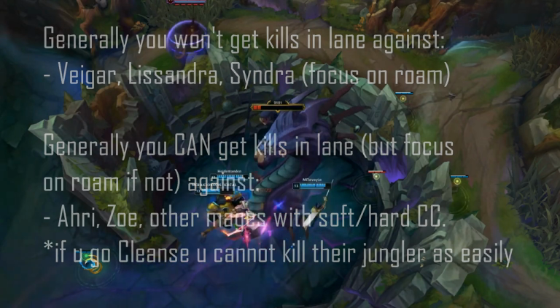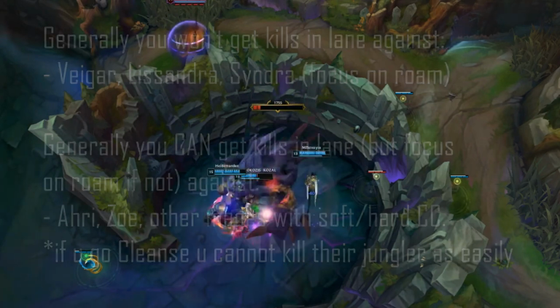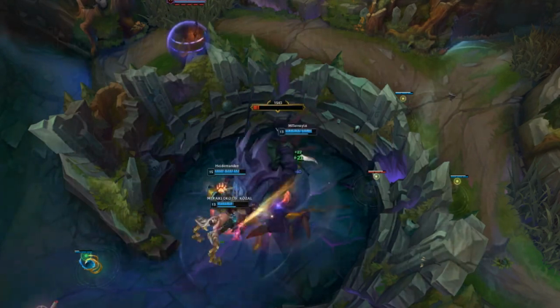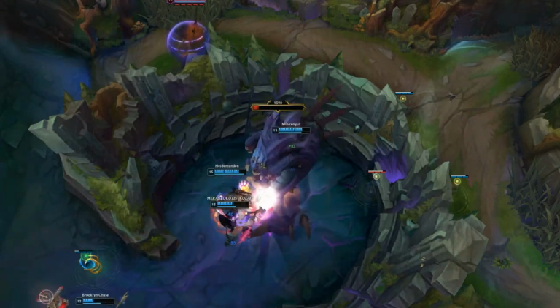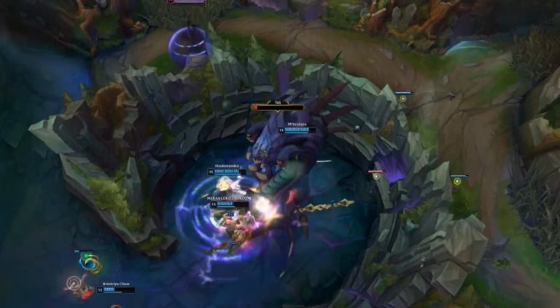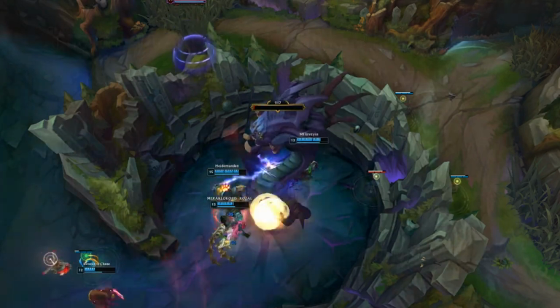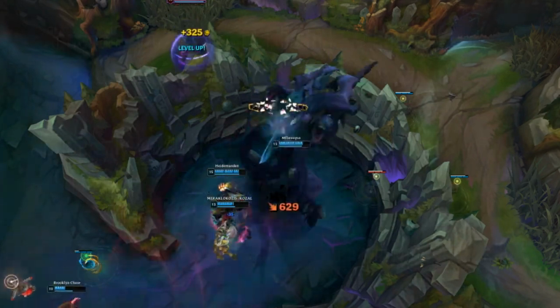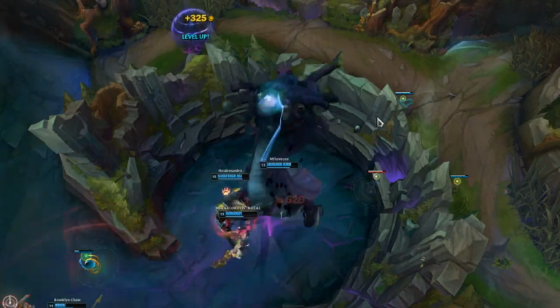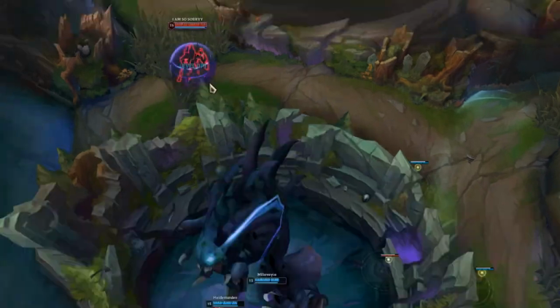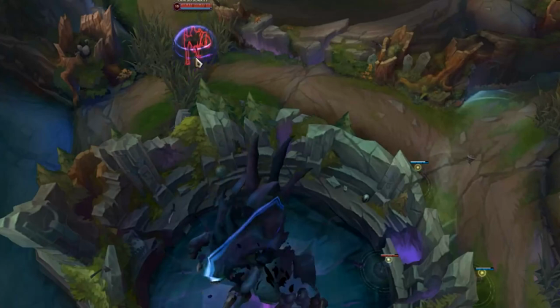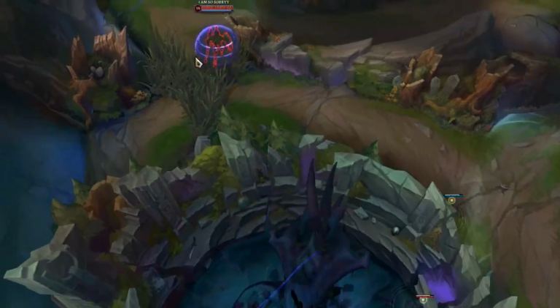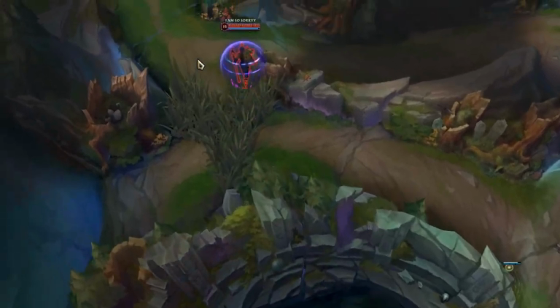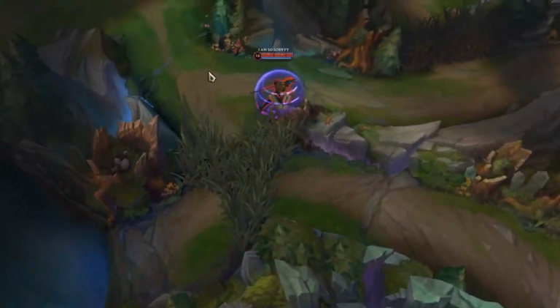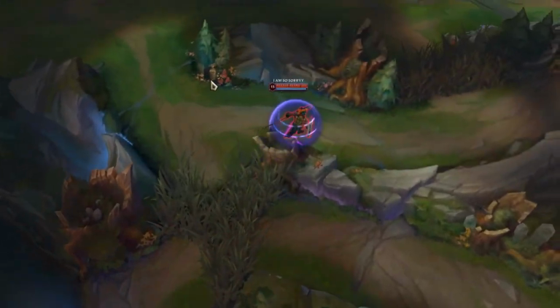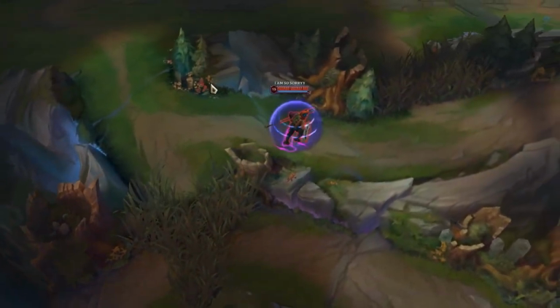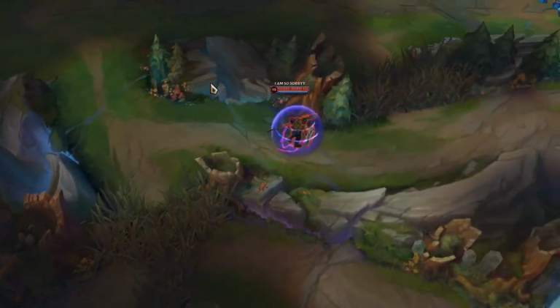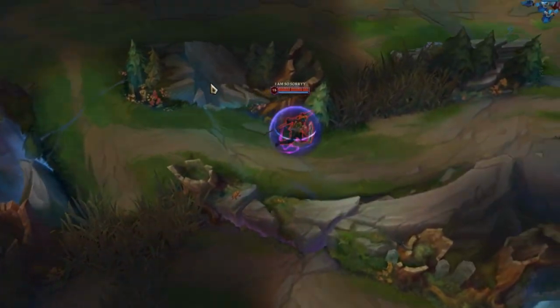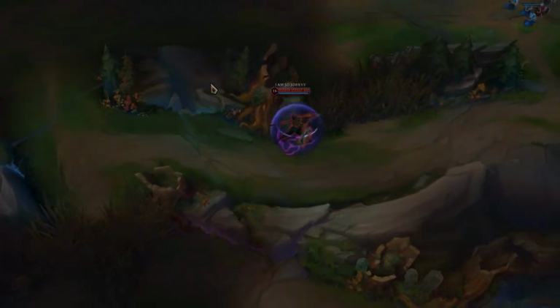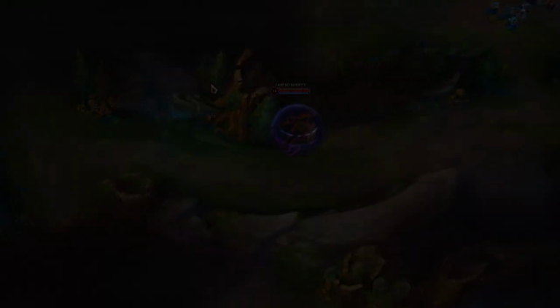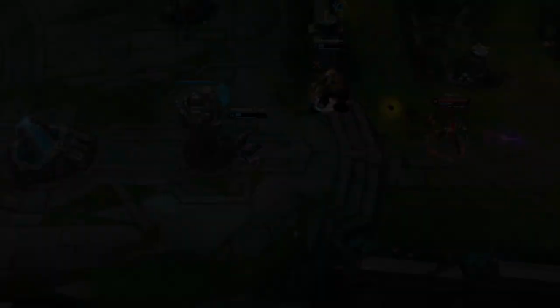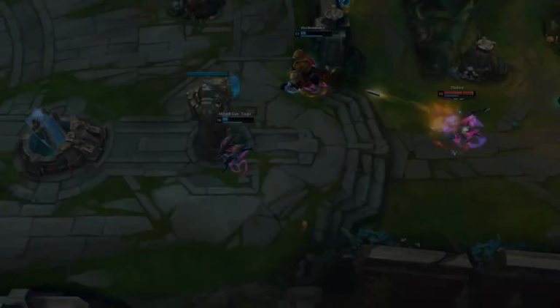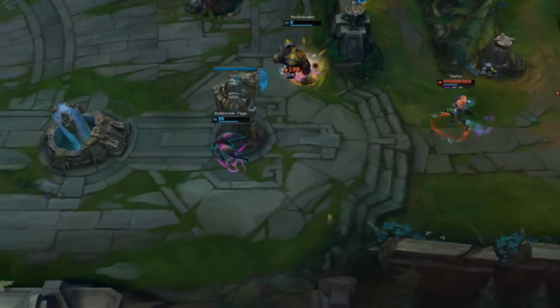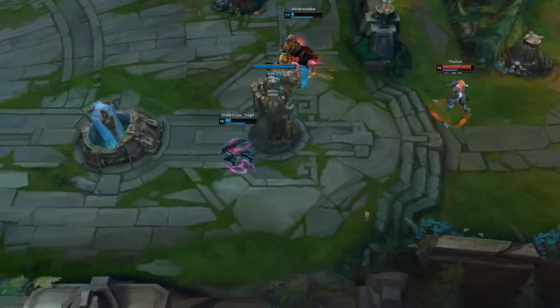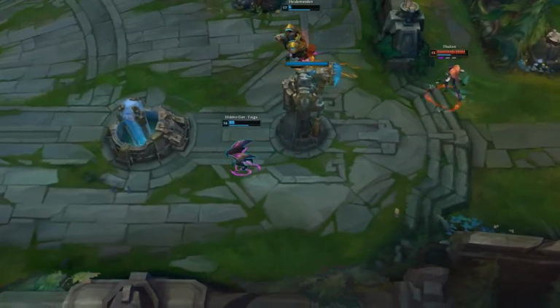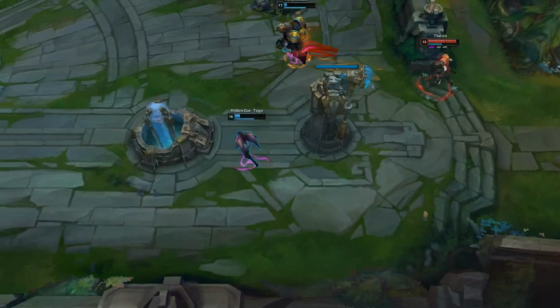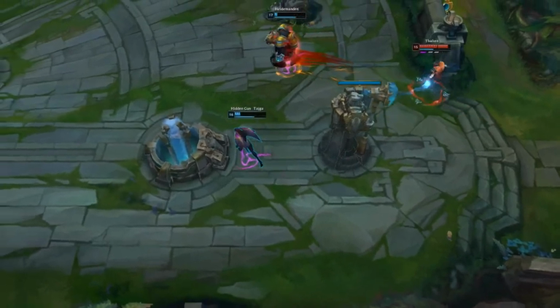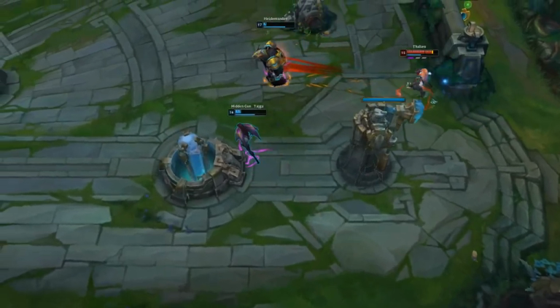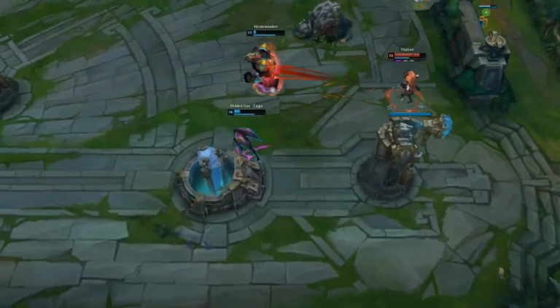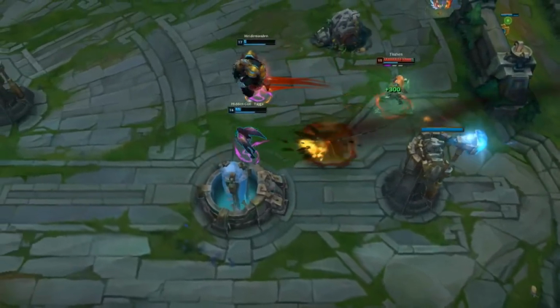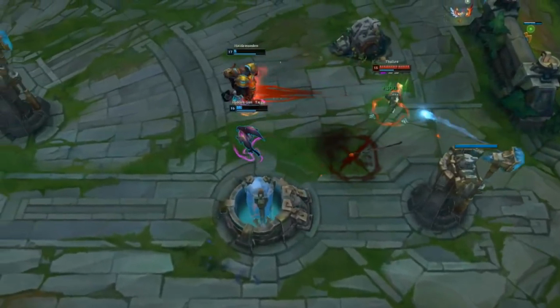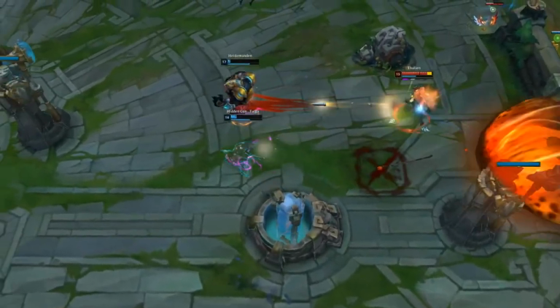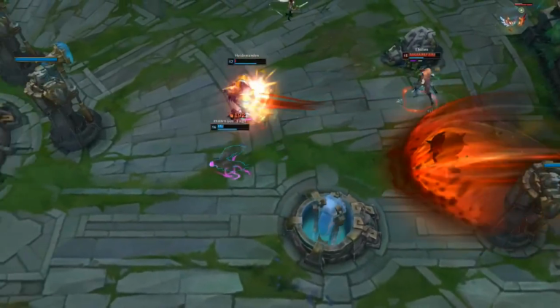Your main goal is either to get a kill on lane, to kill the jungler, or to roam bot and get kills there, gaining a large gold advantage so you don't fall off in the mid to late game.